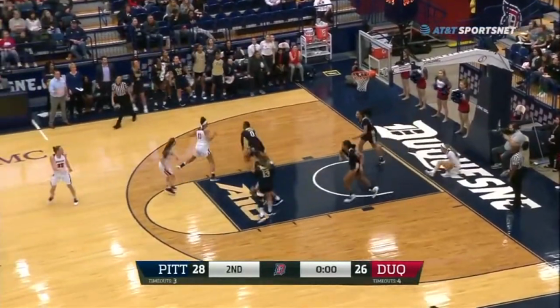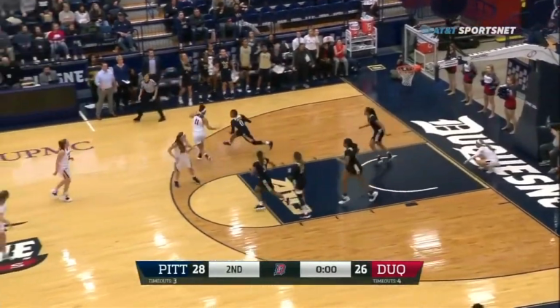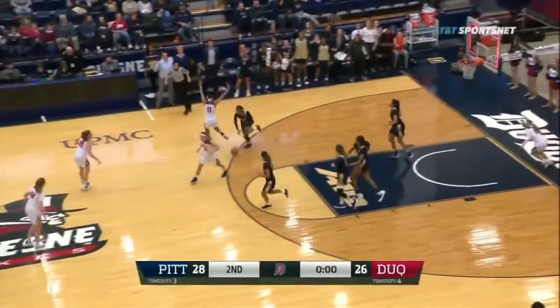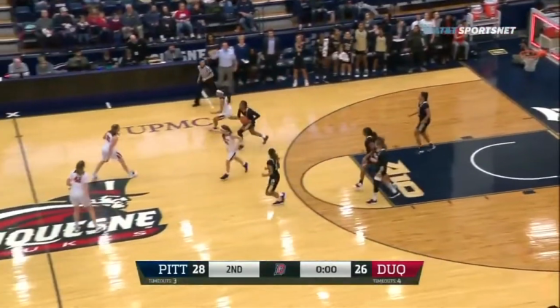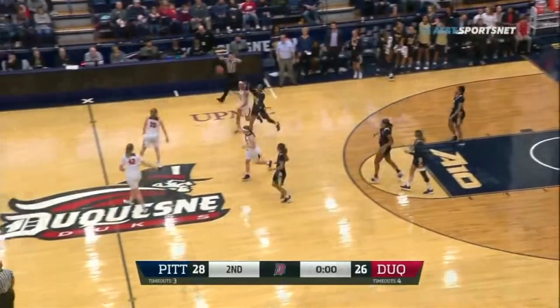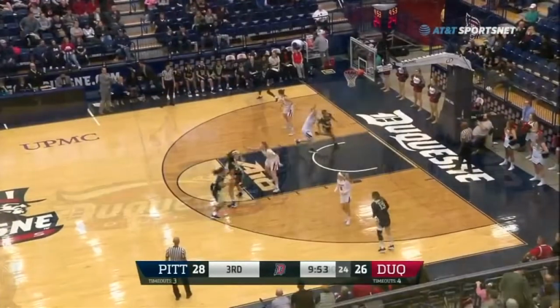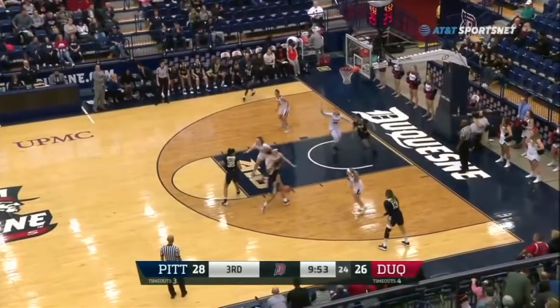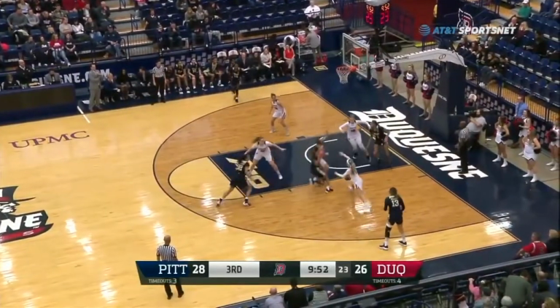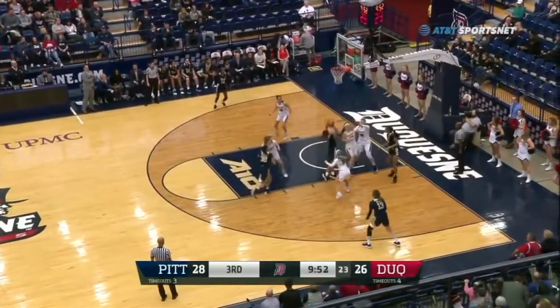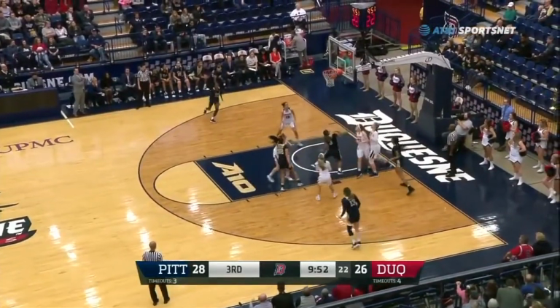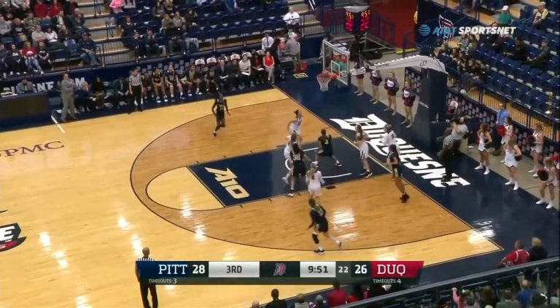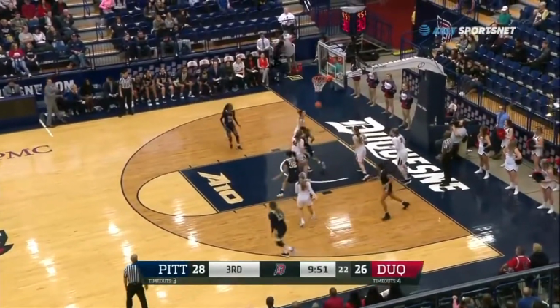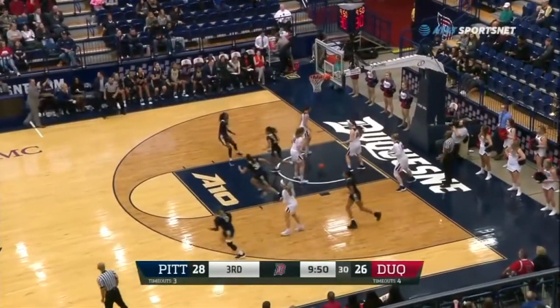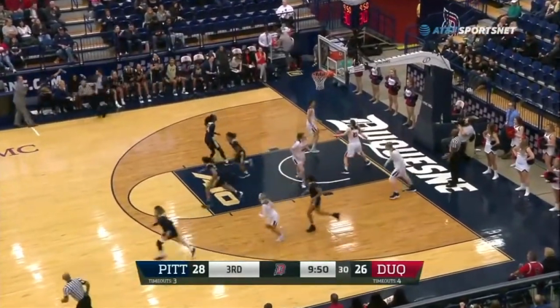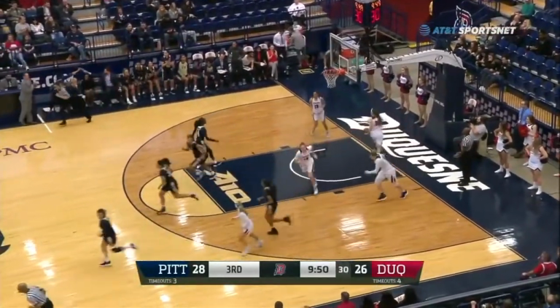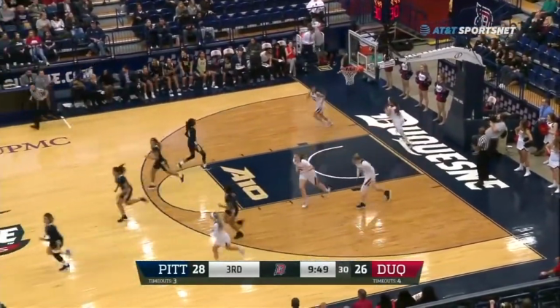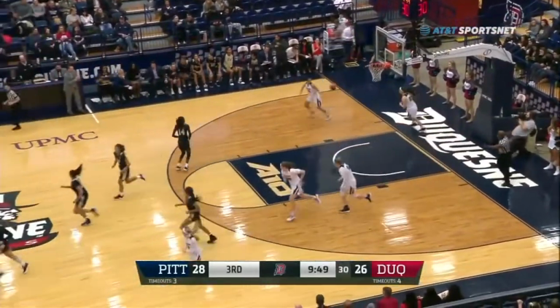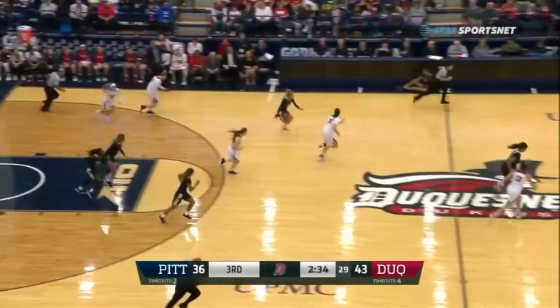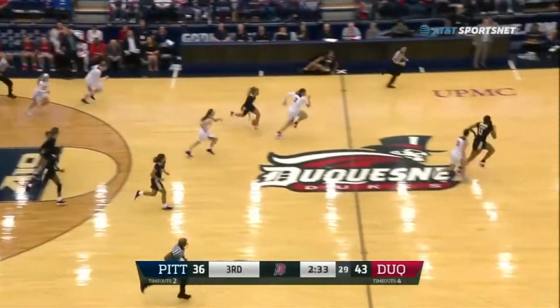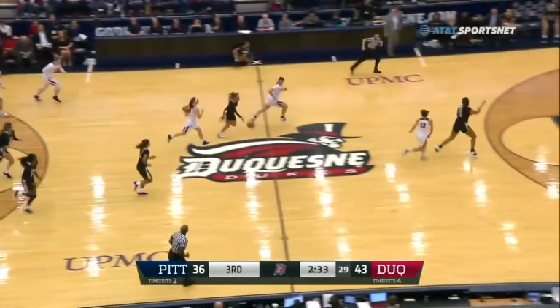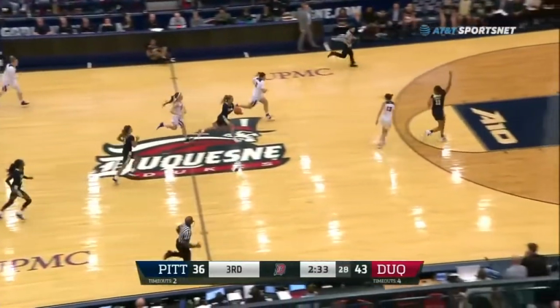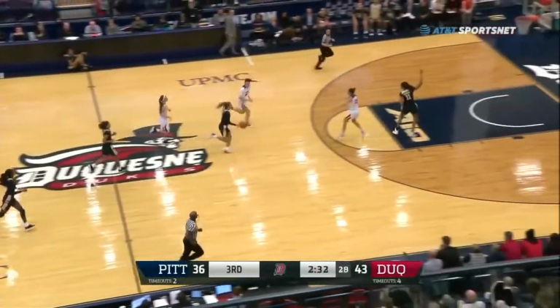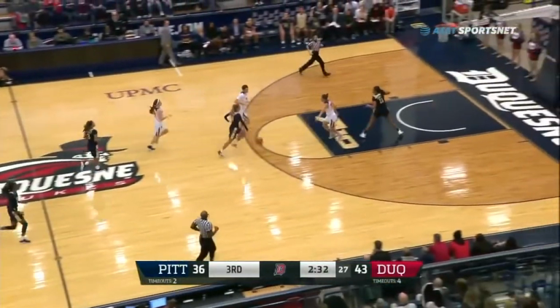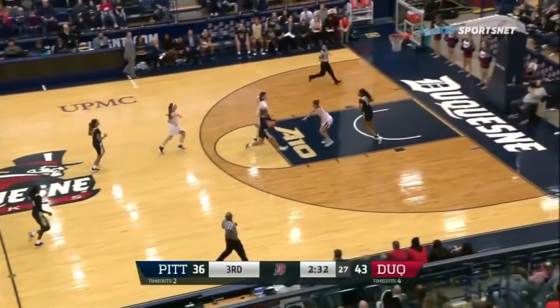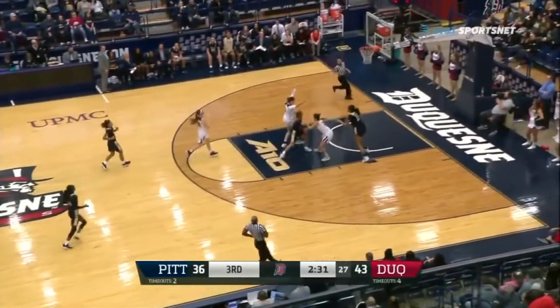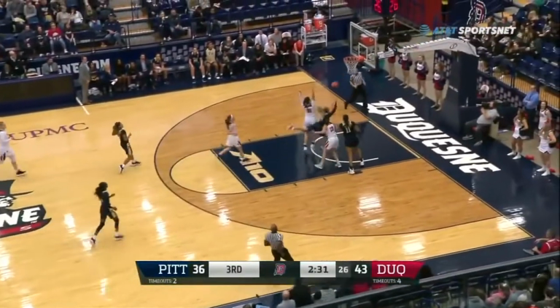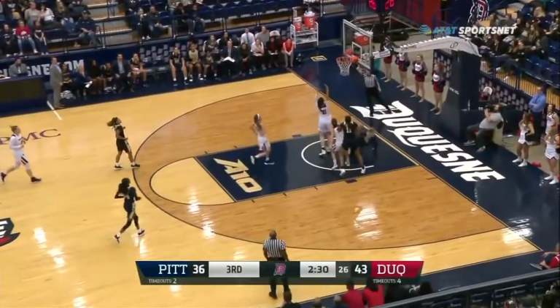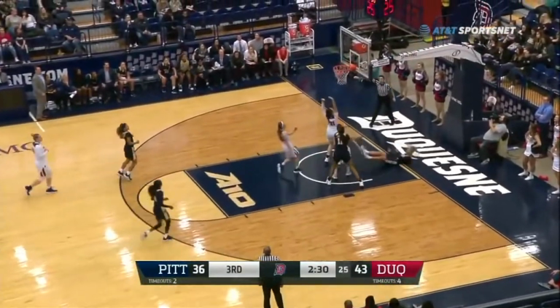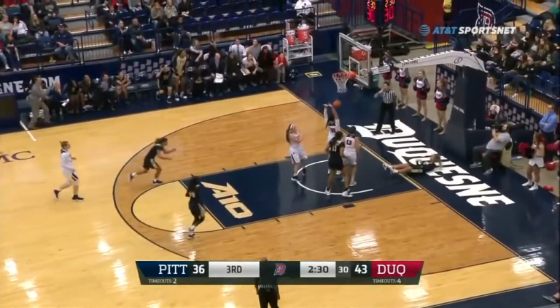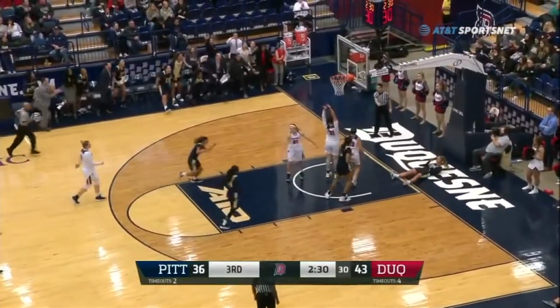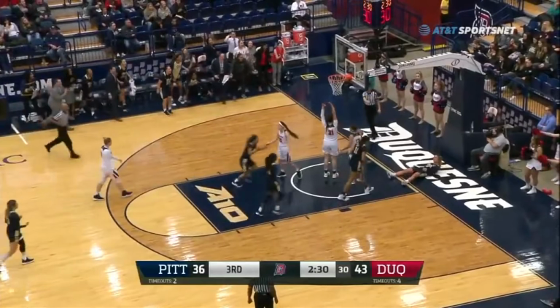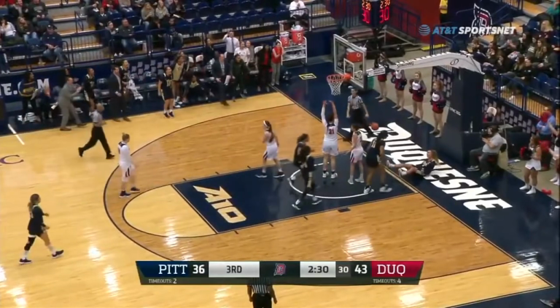Good defense by Pitt. Last year's game was a 66-53 win for Duquesne. We'll get a bucket right off. Good step-up D by Judkins to force the miss. Now it's a scoop try with contact.